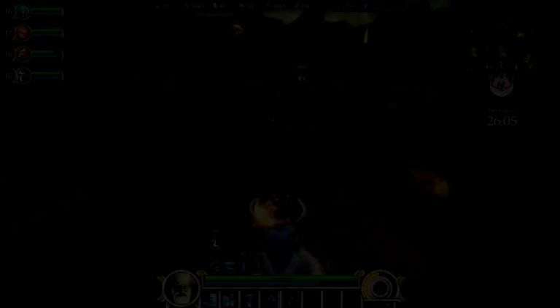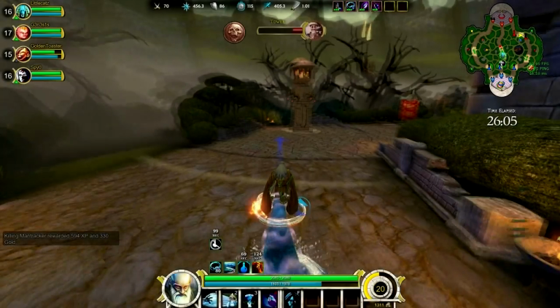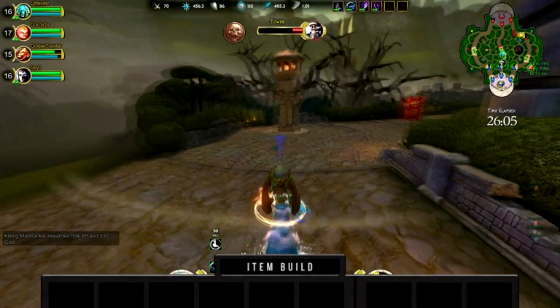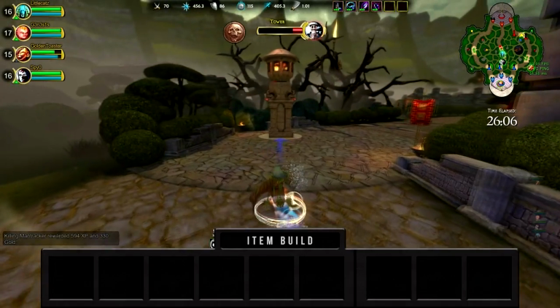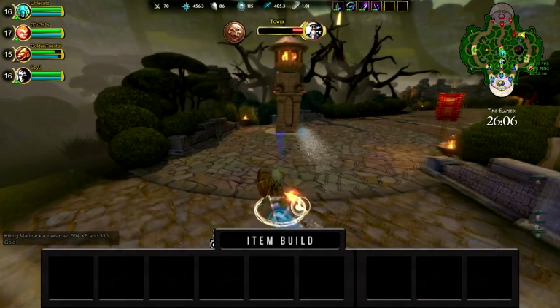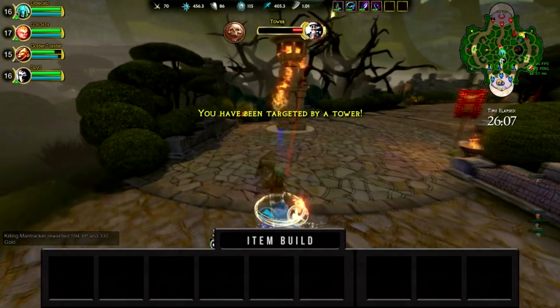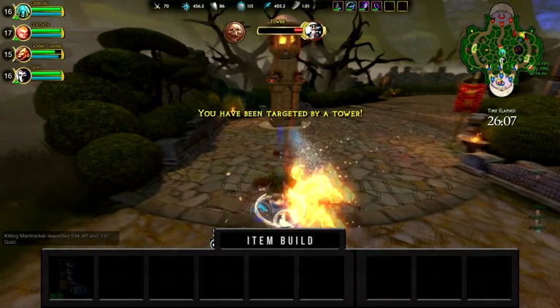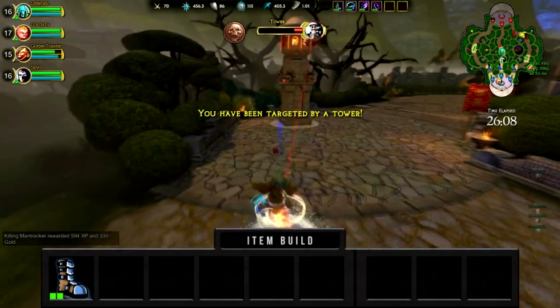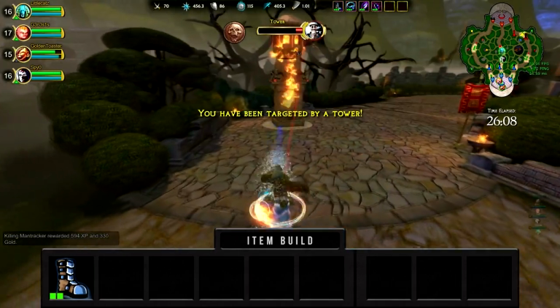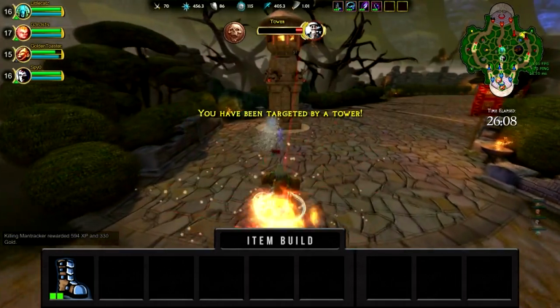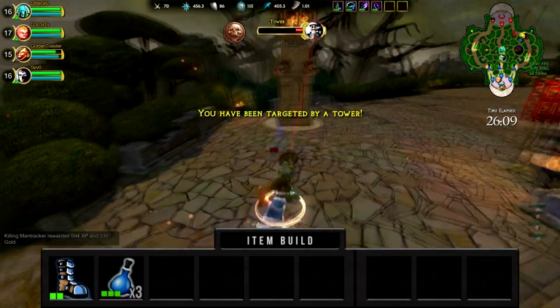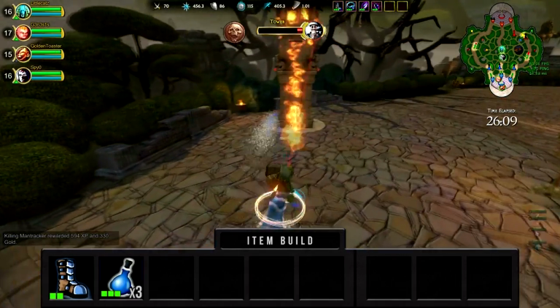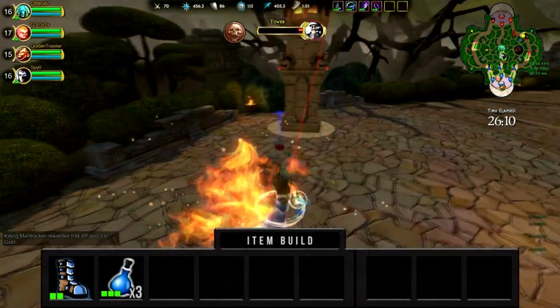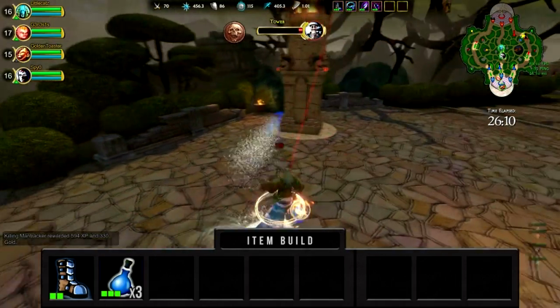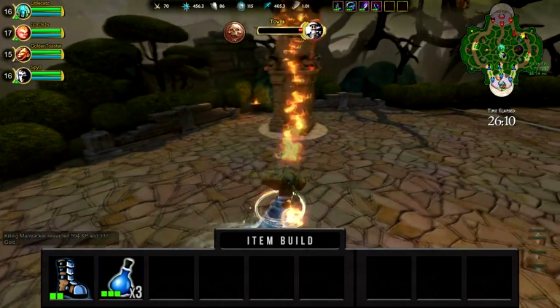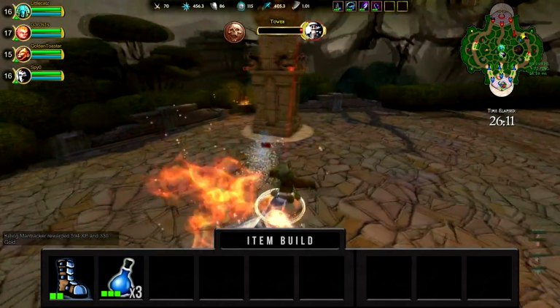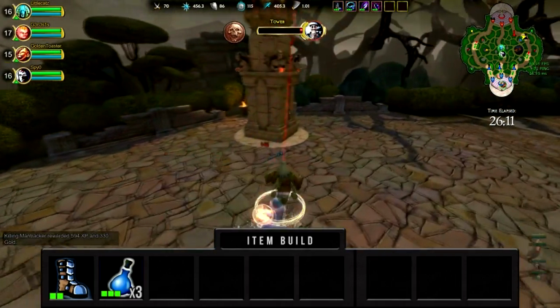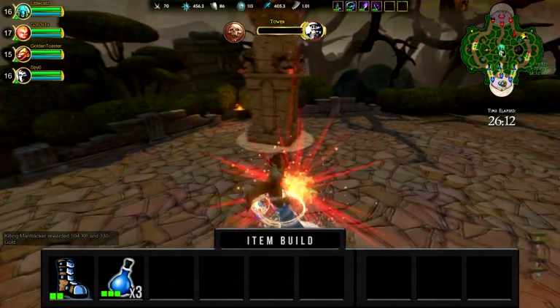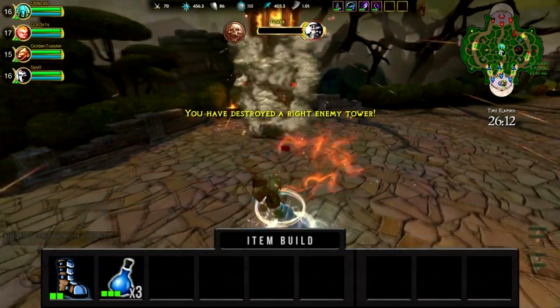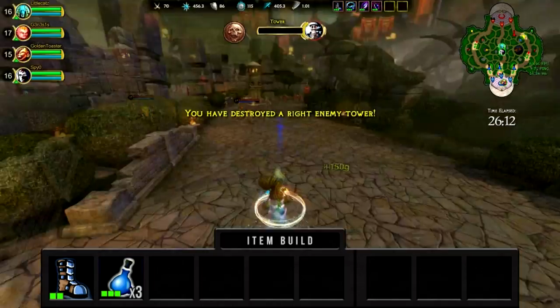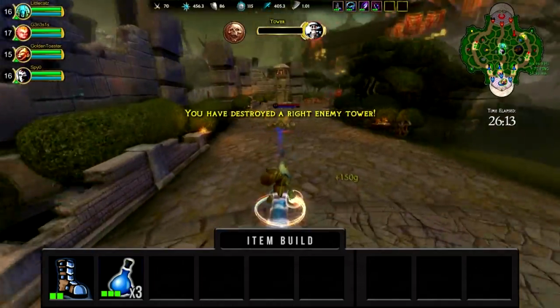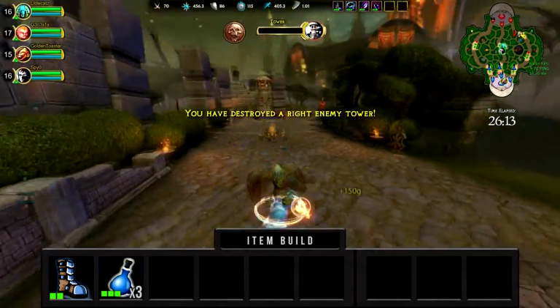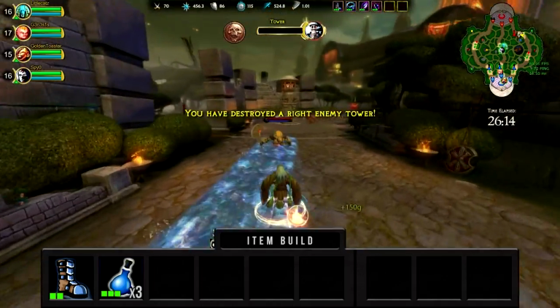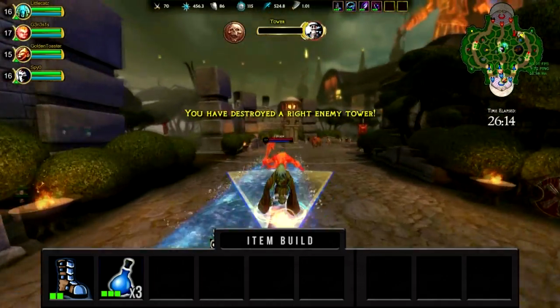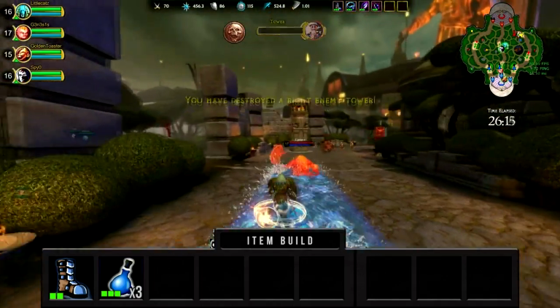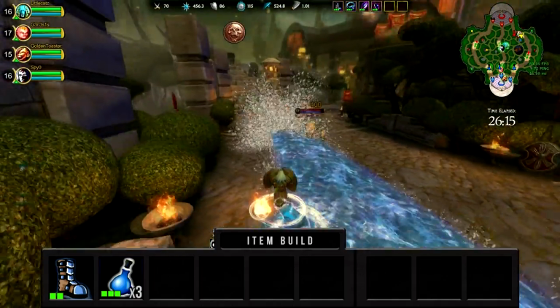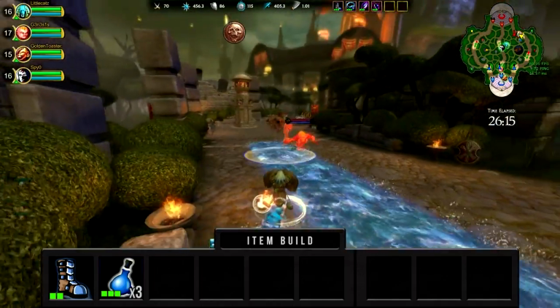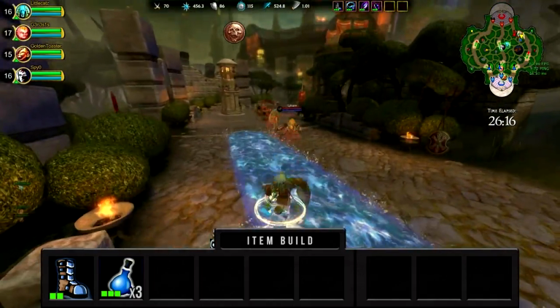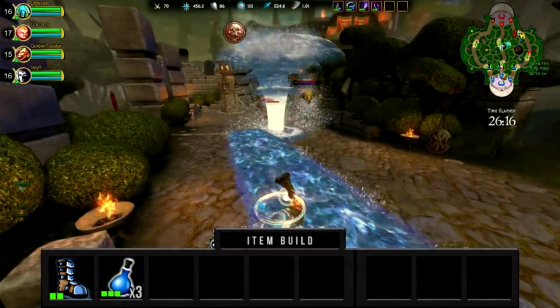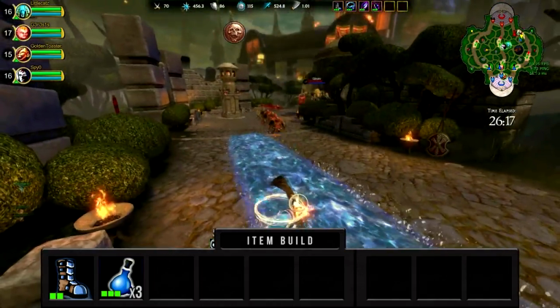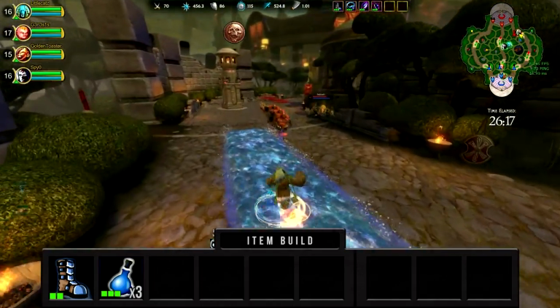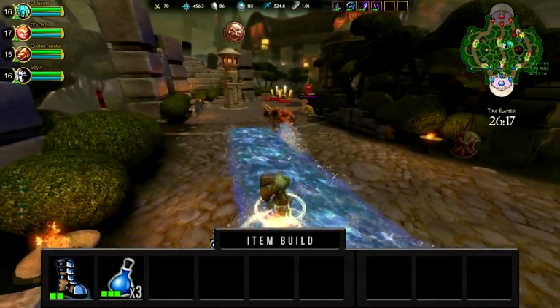When I play Hebo middle lane, I start off with Rank 2 Reinforced Boots and 3 Mana Potions. The Boots give you incredible lane sustain, and the Mana Potions allow the freedom of using spells to harass enemy gods as well as using them to farm last hits.